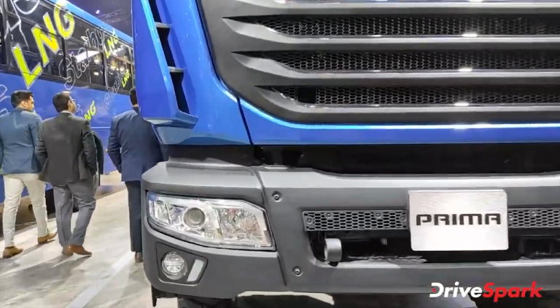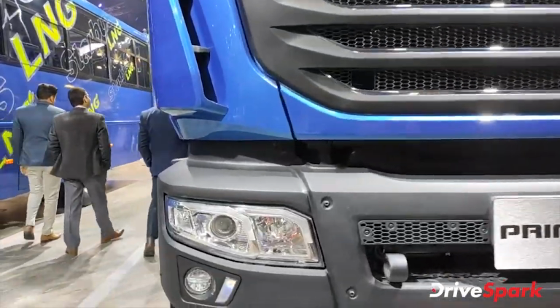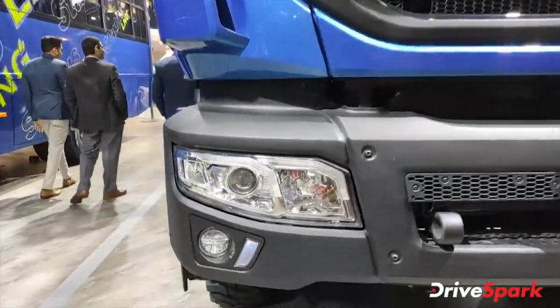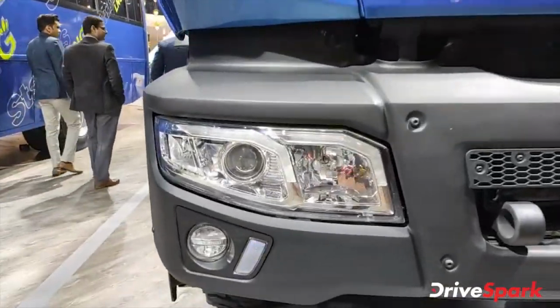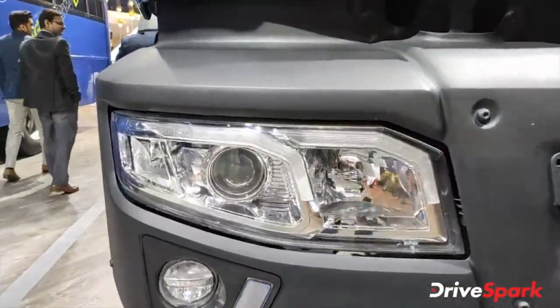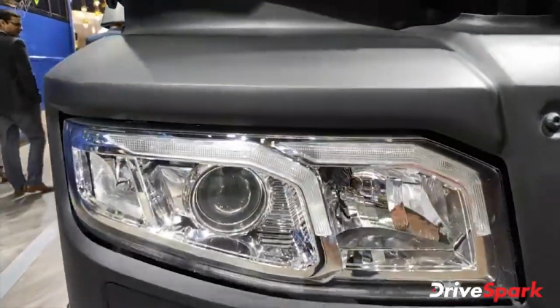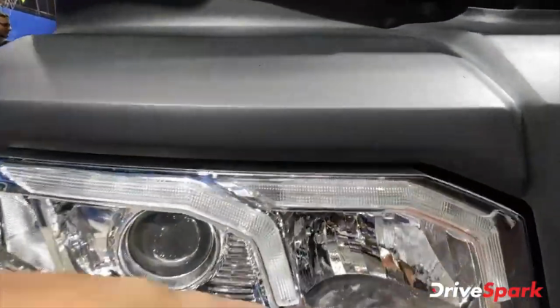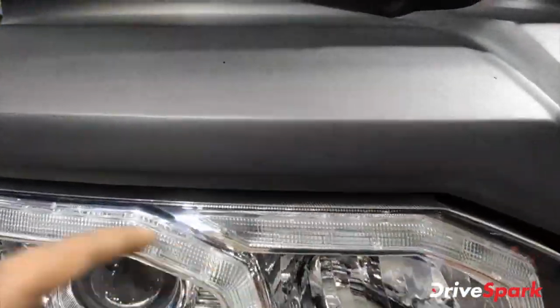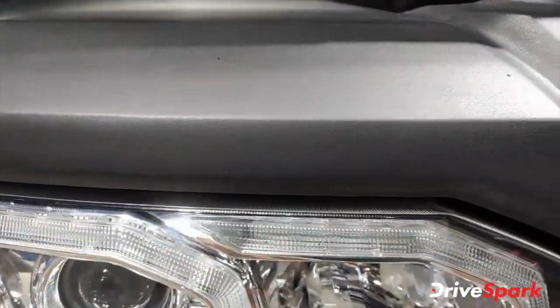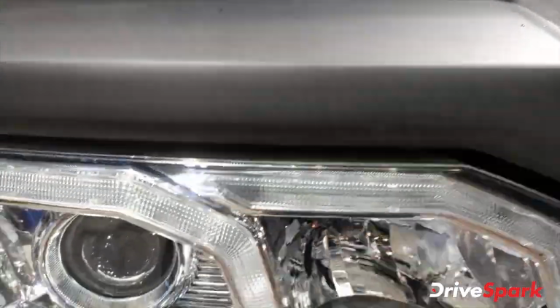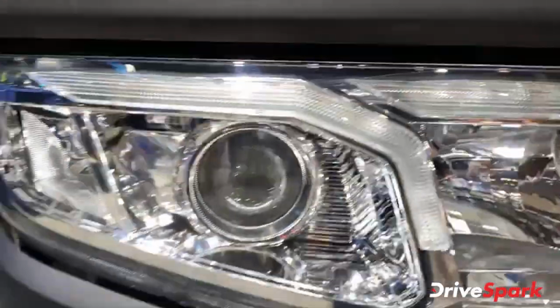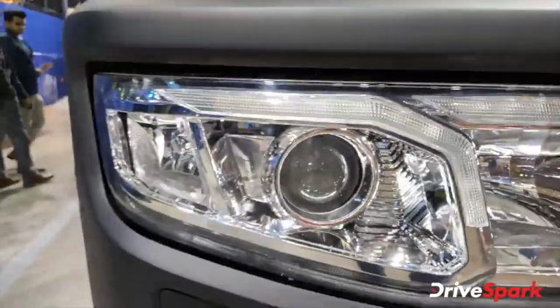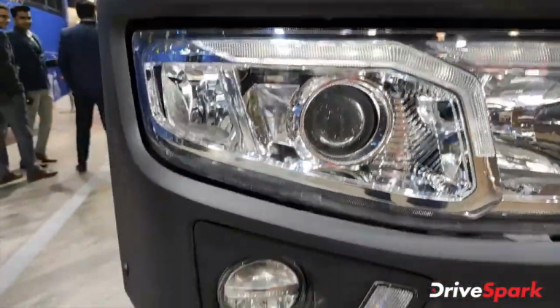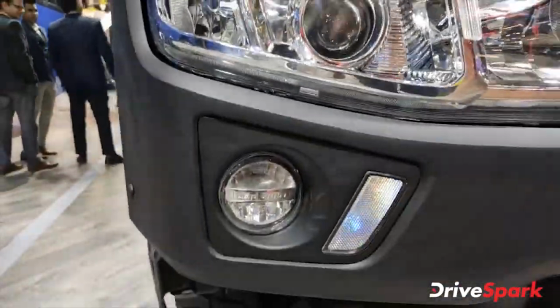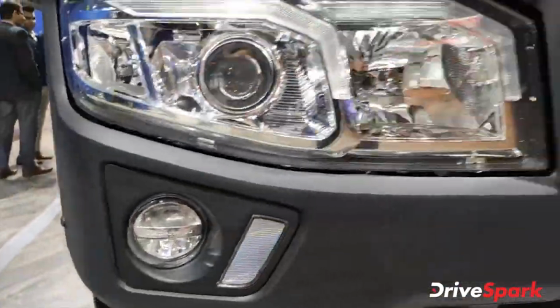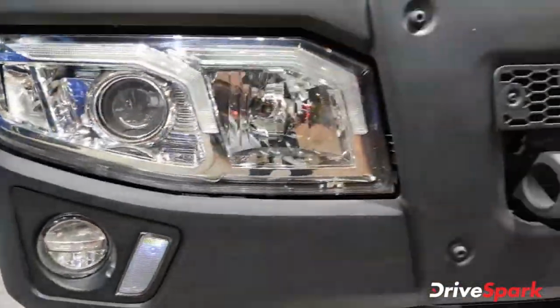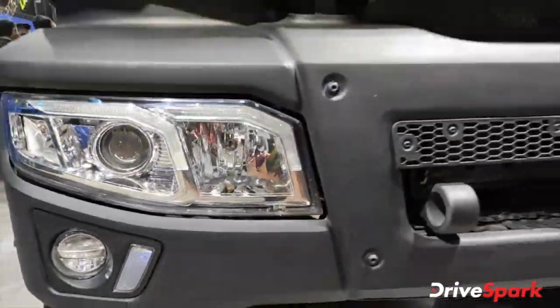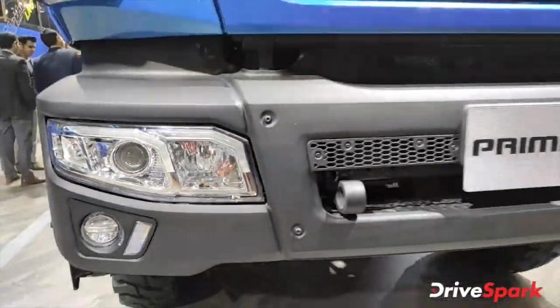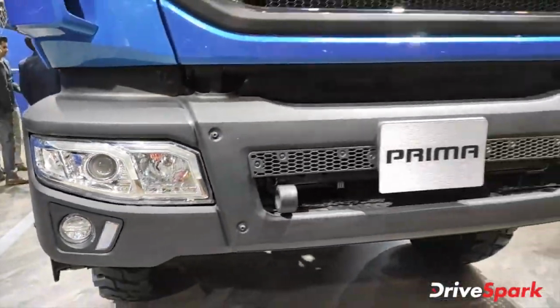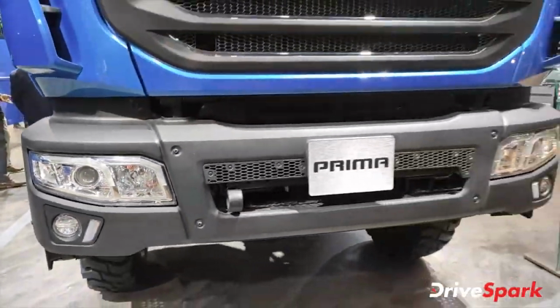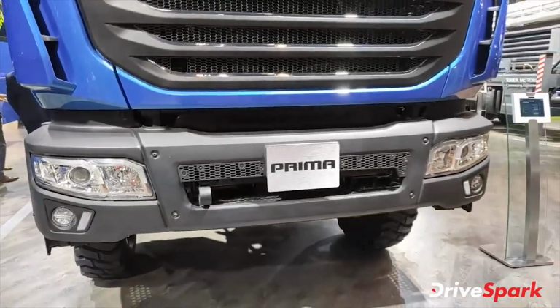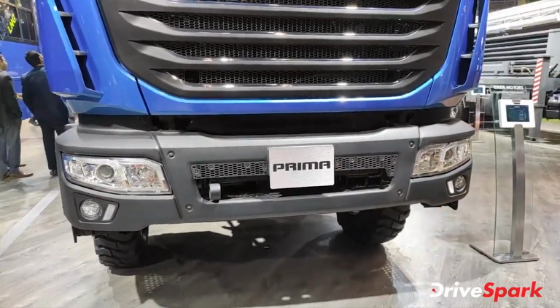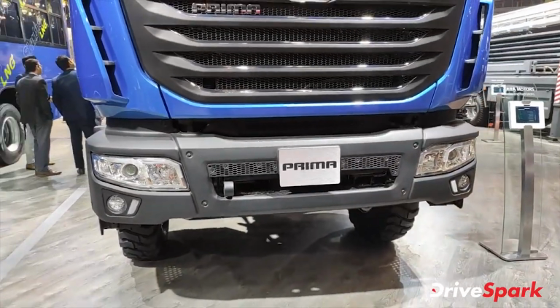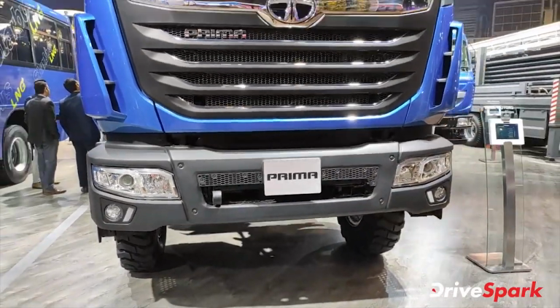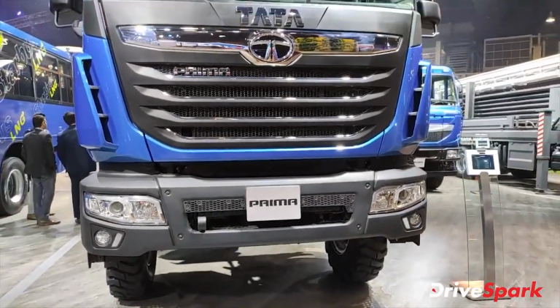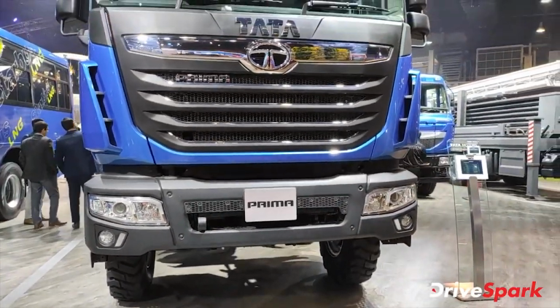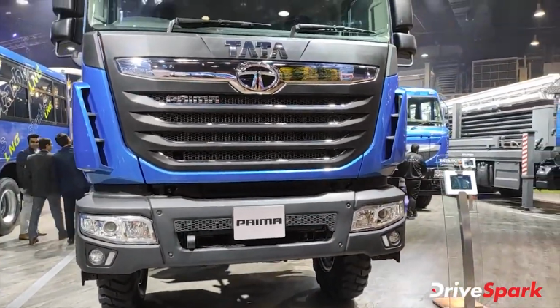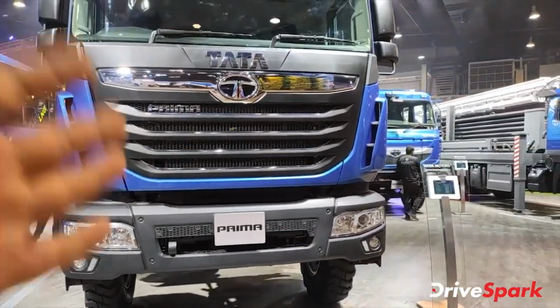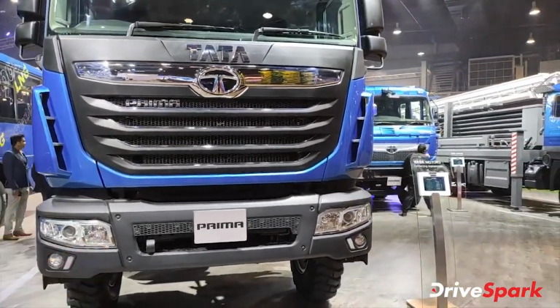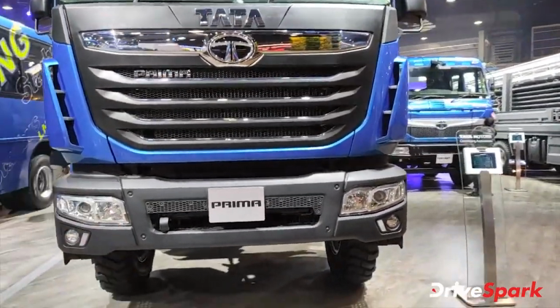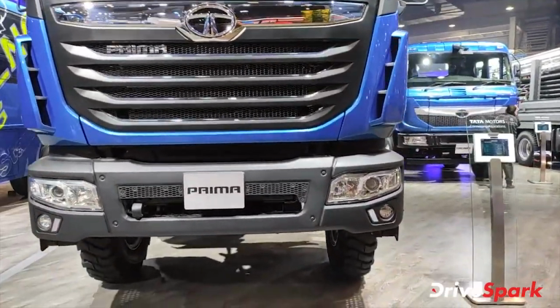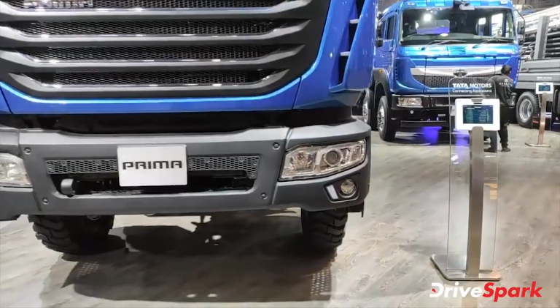You can see it's got DRL lighting on top, projector headlights, fog lights, cornering lights — everything. Today trucks and buses are not left behind. This is the Tata Prima and the Cigna.